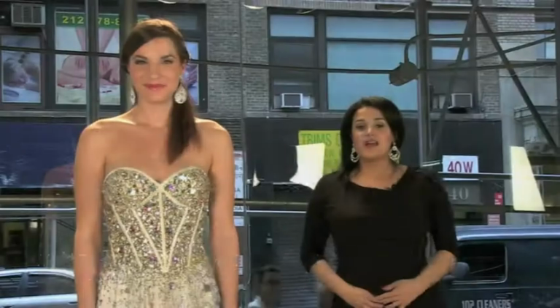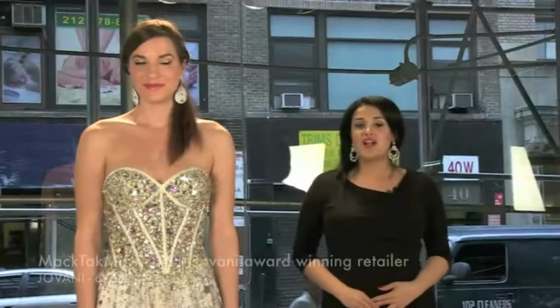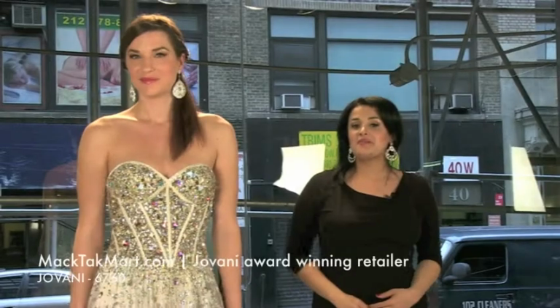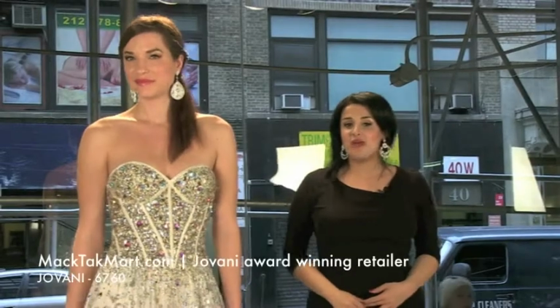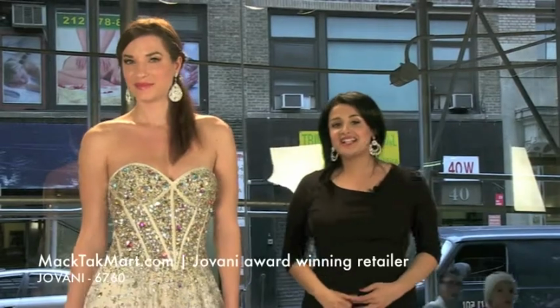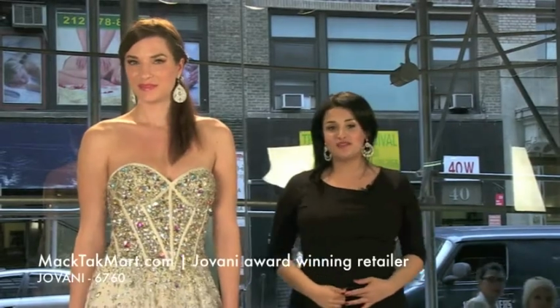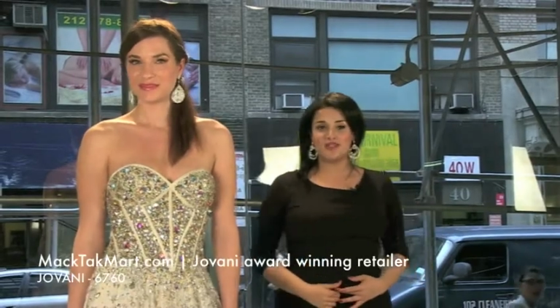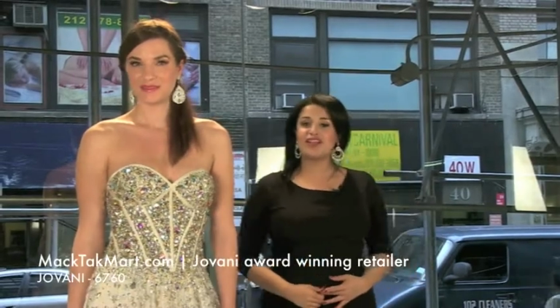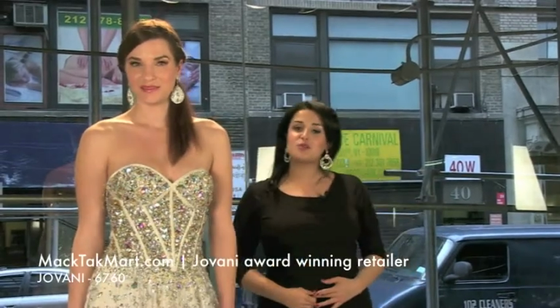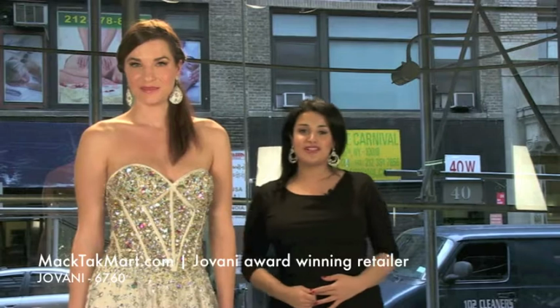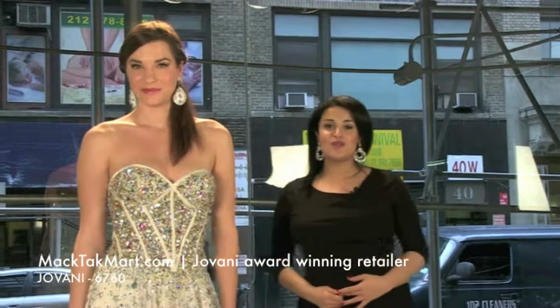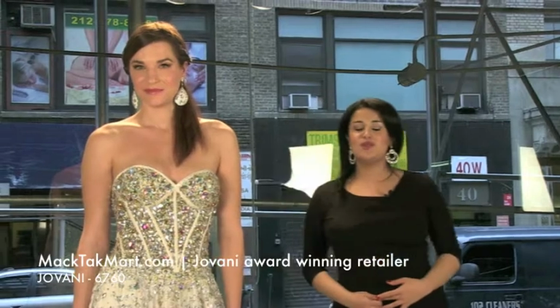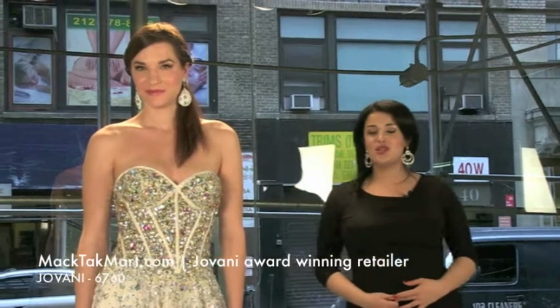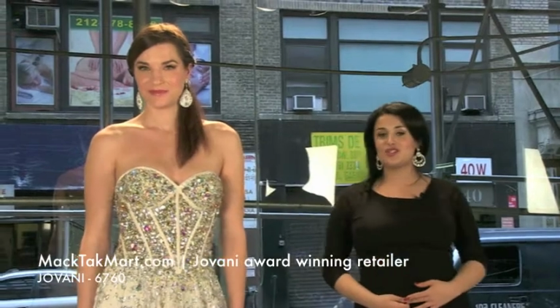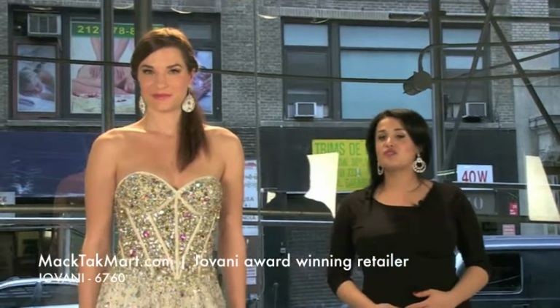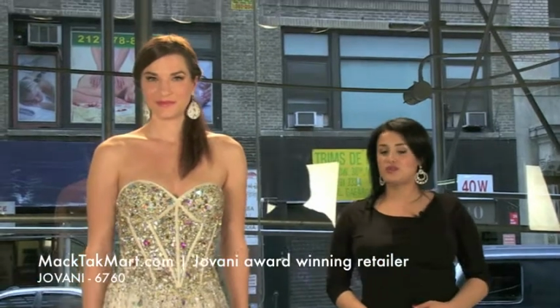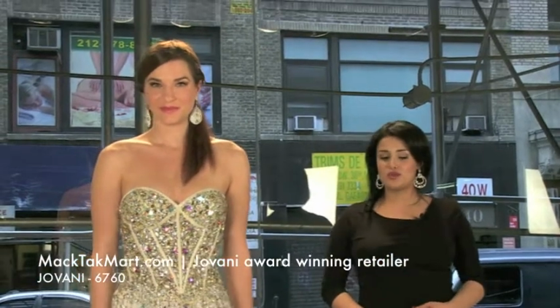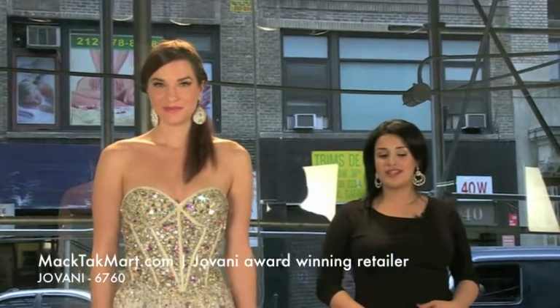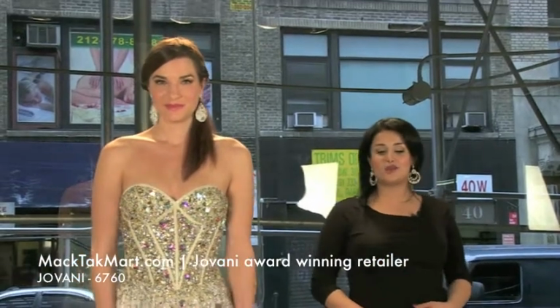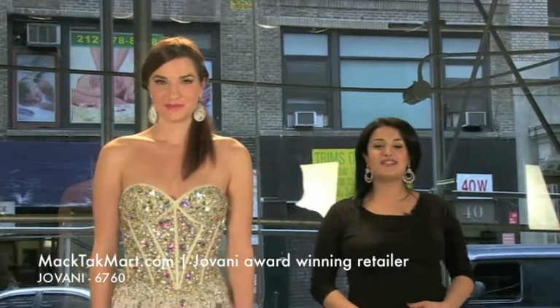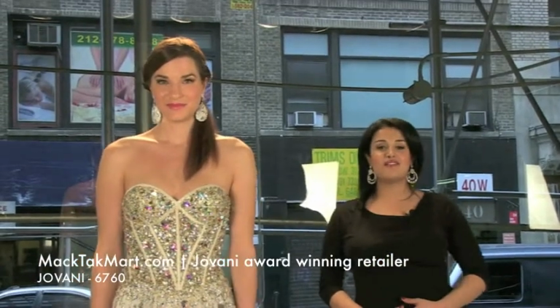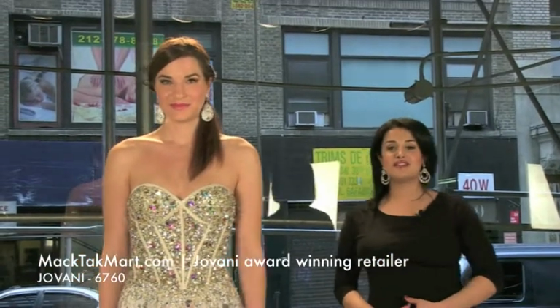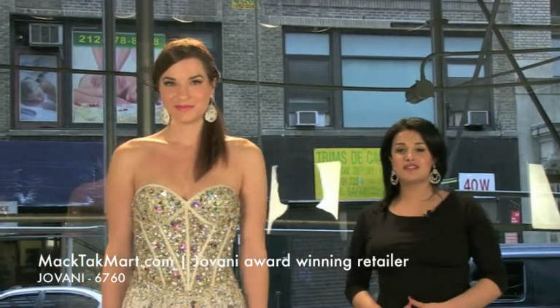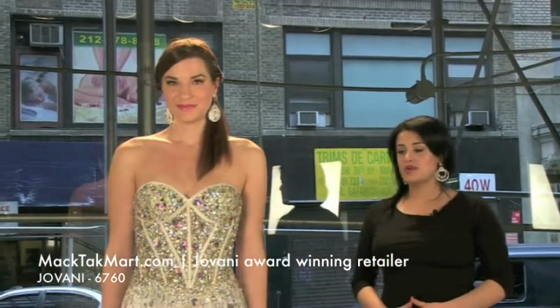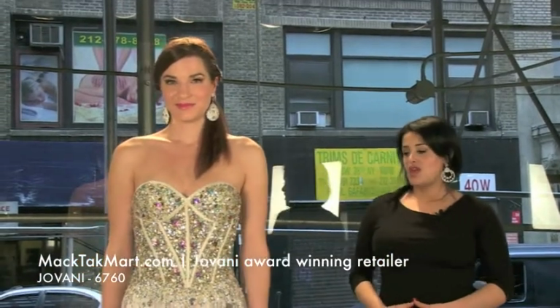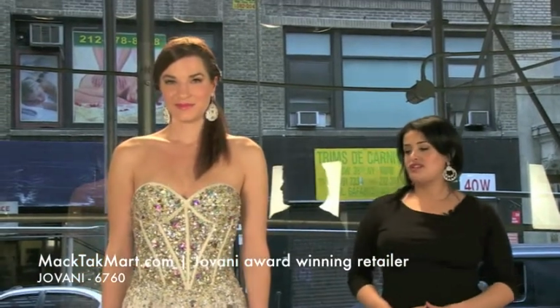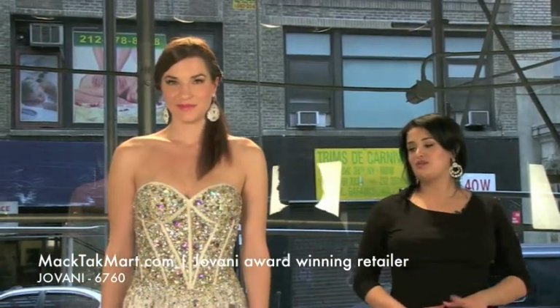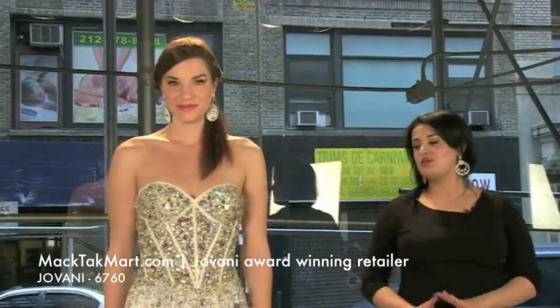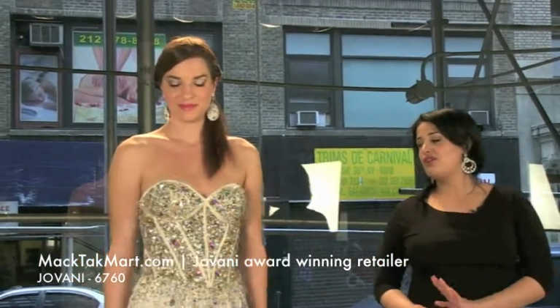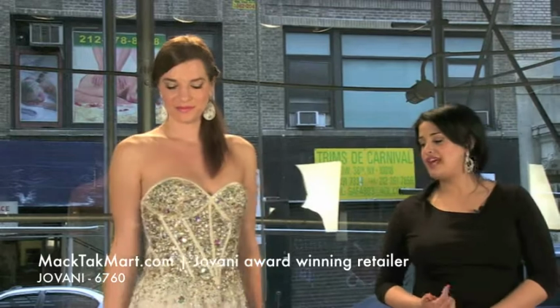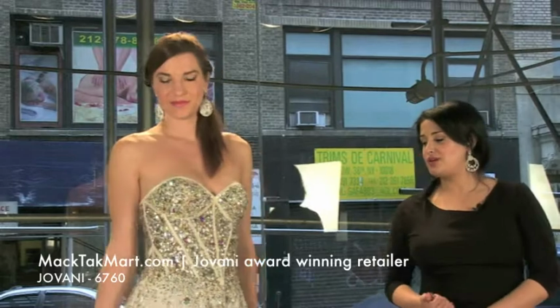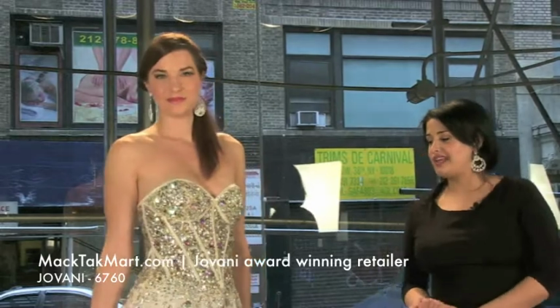Welcome to MAGTAC TV. We're here to present you the new collection of Giovanni Couture style number 6760, which is this beautiful high-low right here.